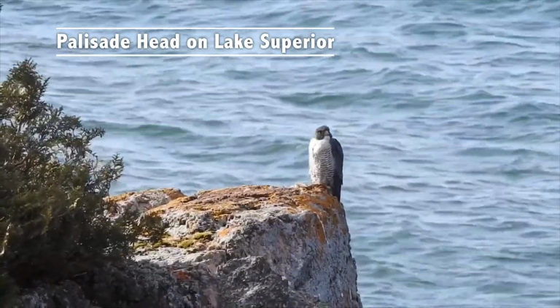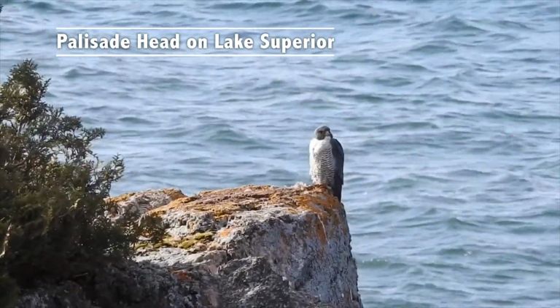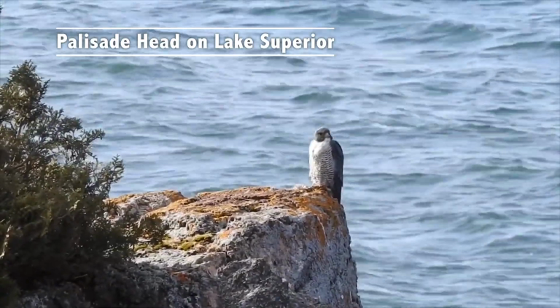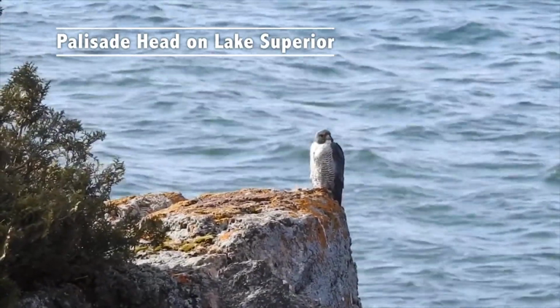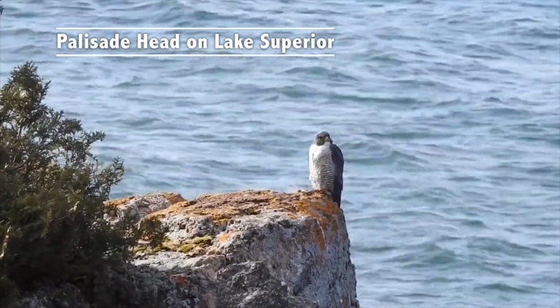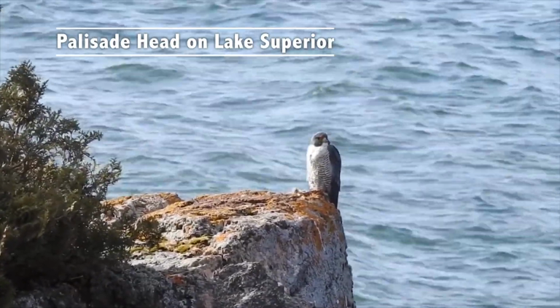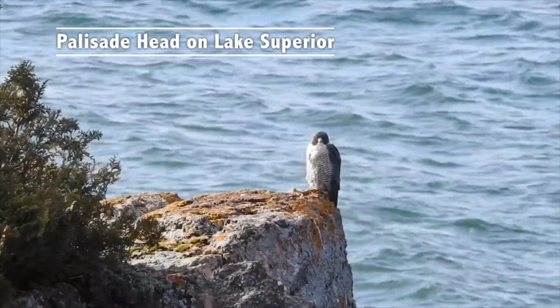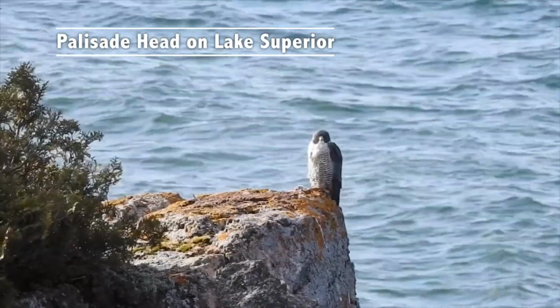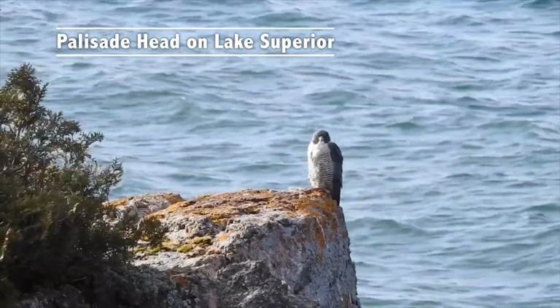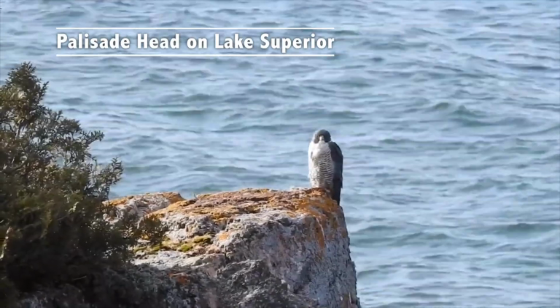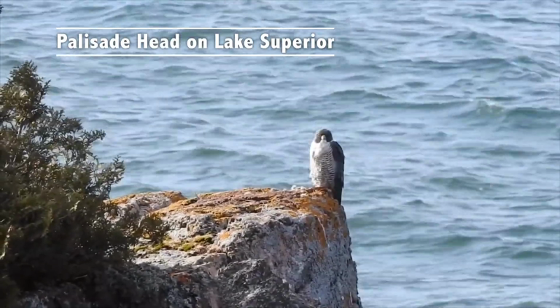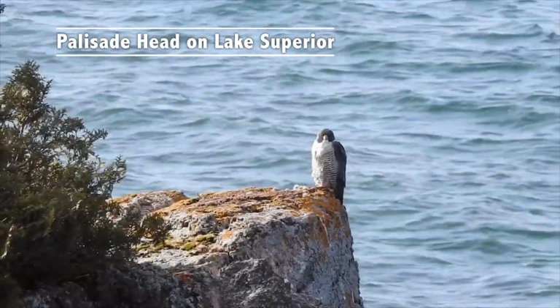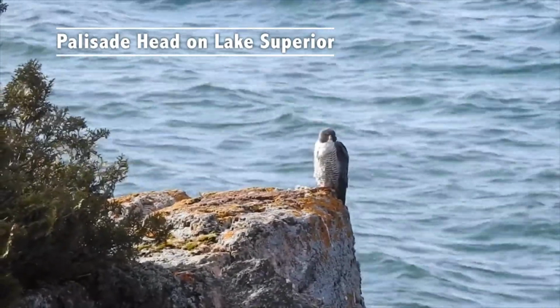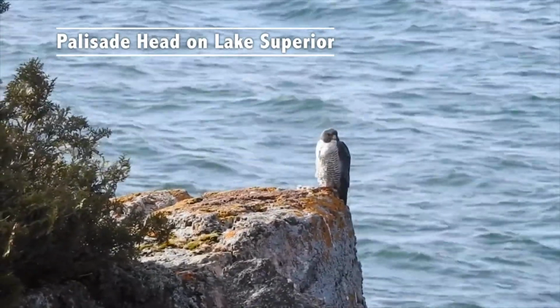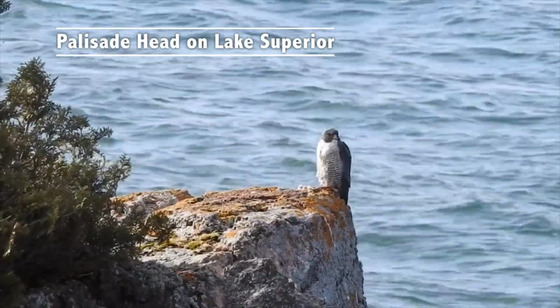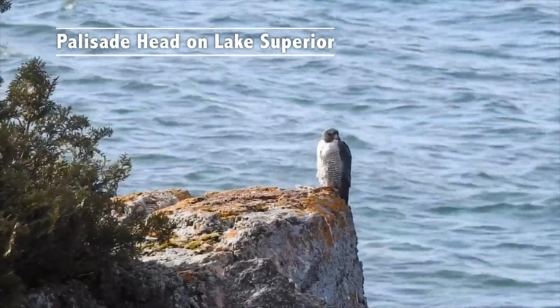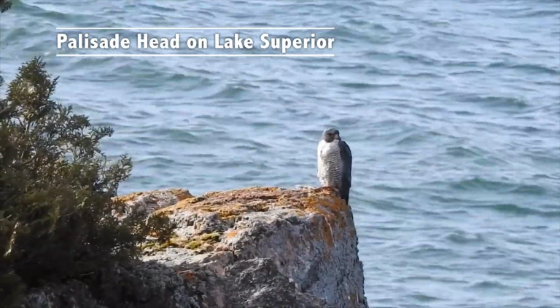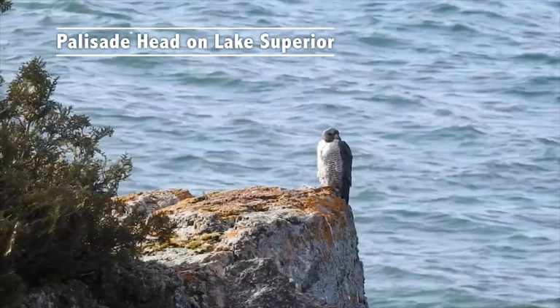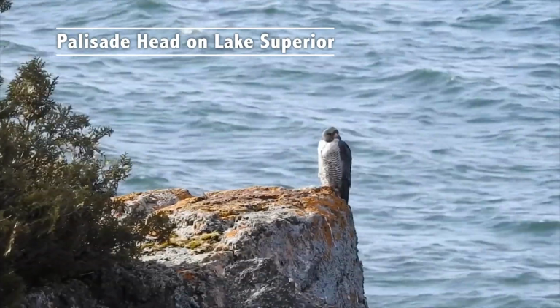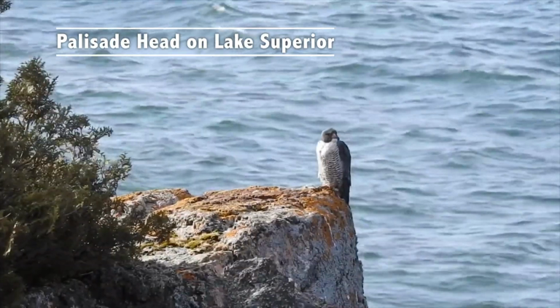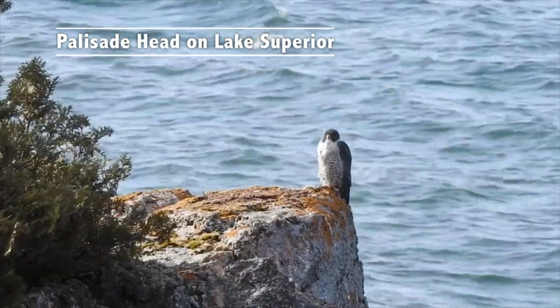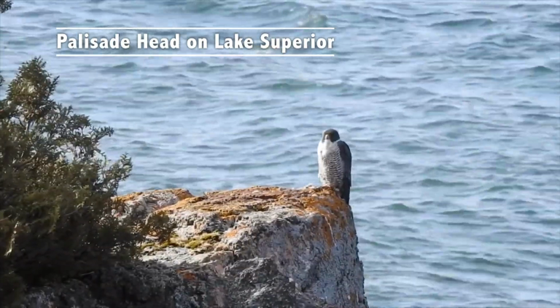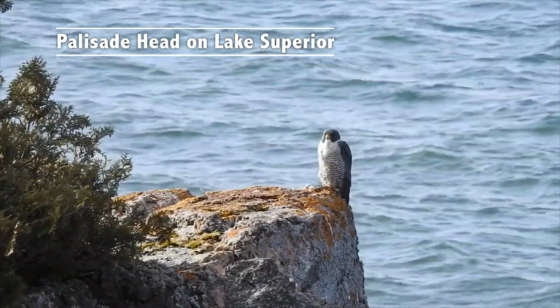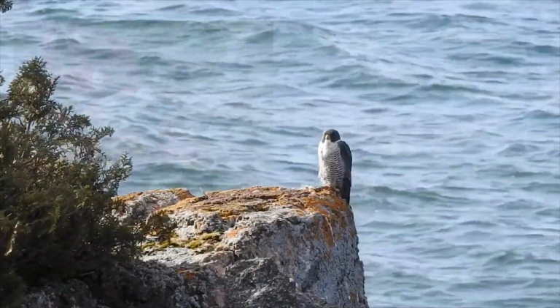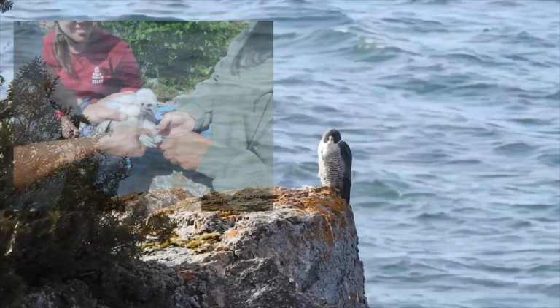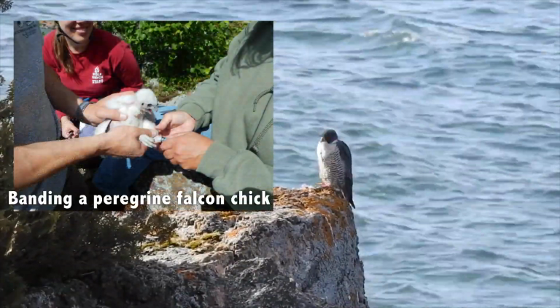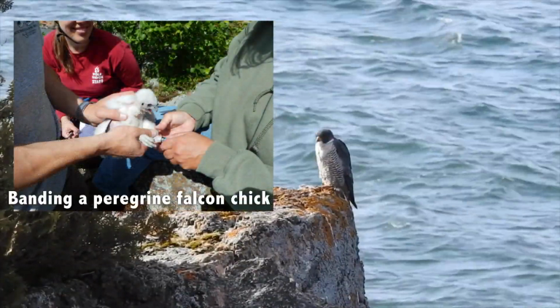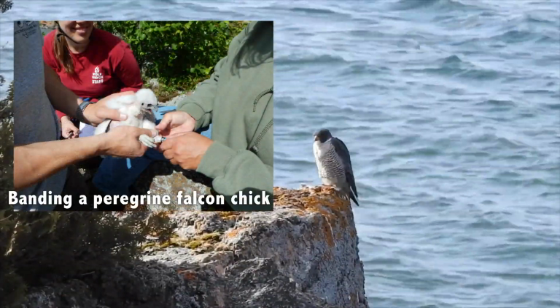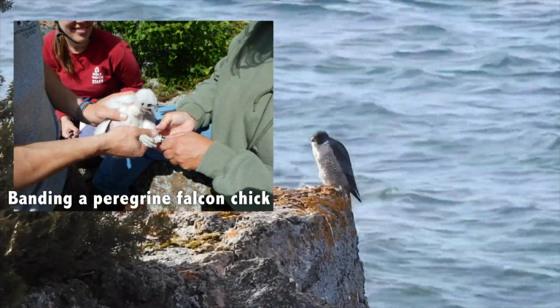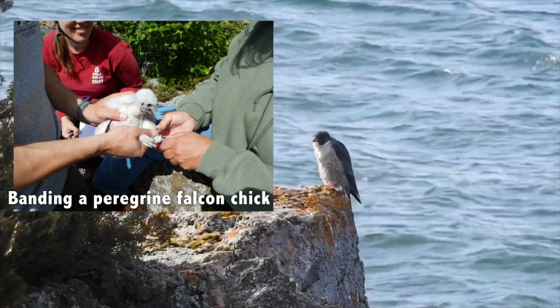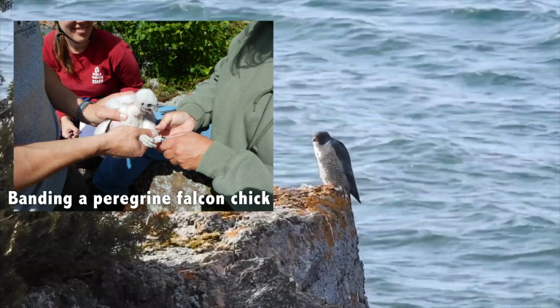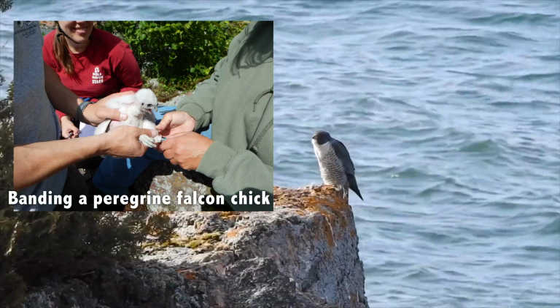Palisade Head to this day holds the record for the most wild-produced peregrines out of any natural site in the upper Midwest — right in our backyard. We have over 9,000 birds that have been banded since we started in 1981.